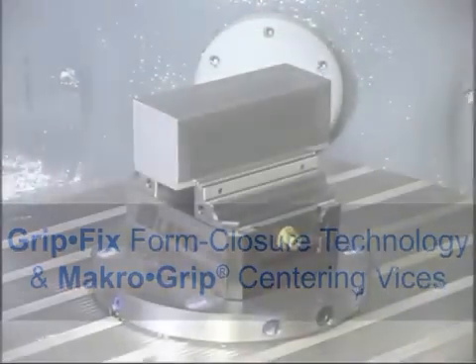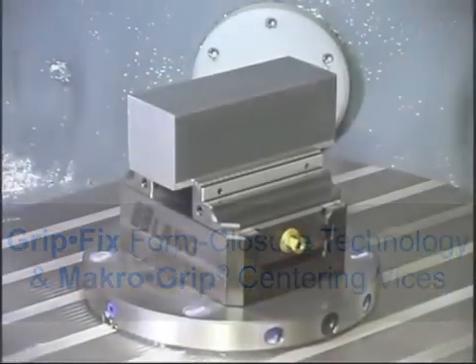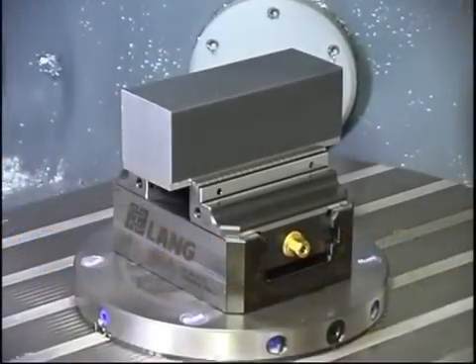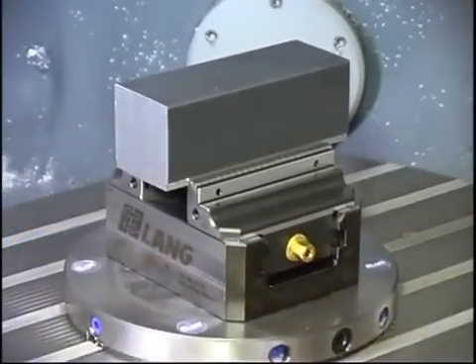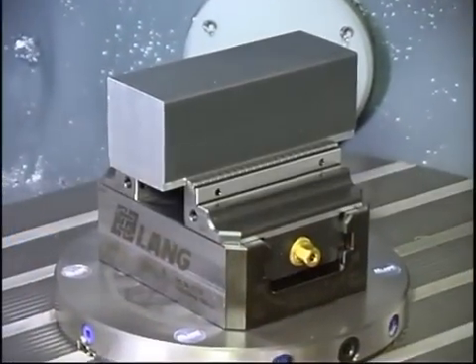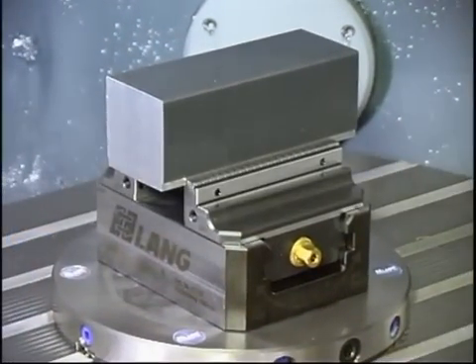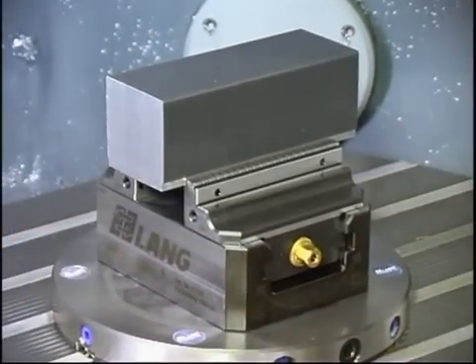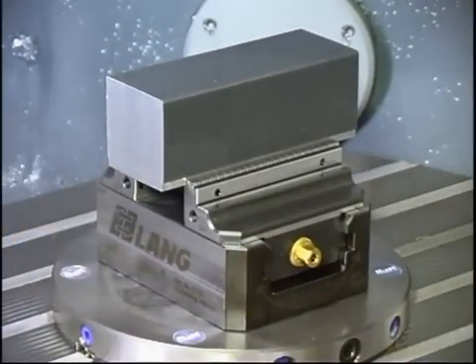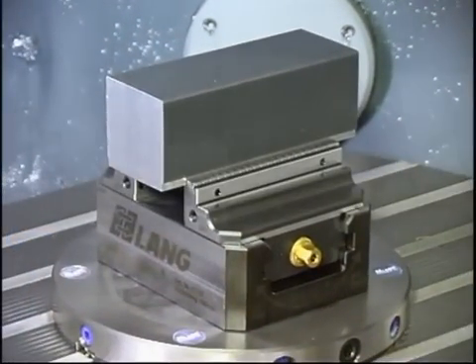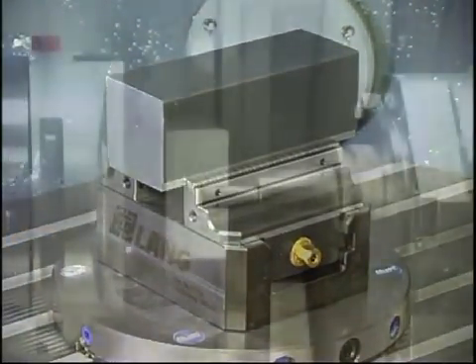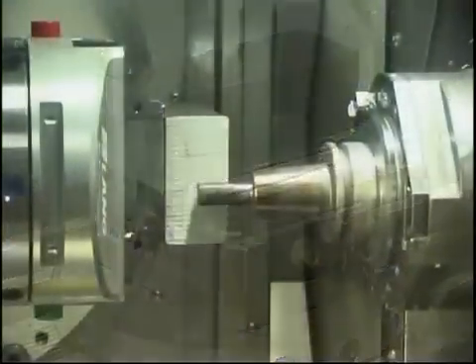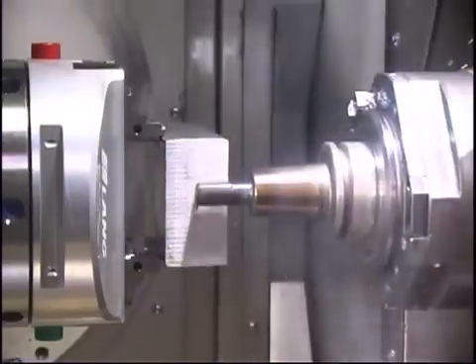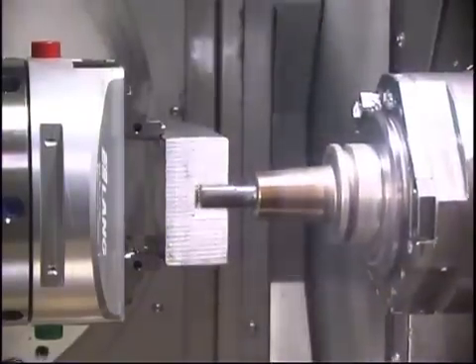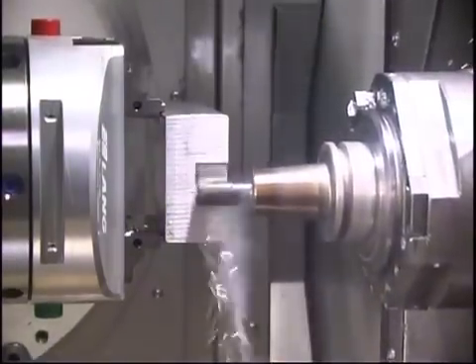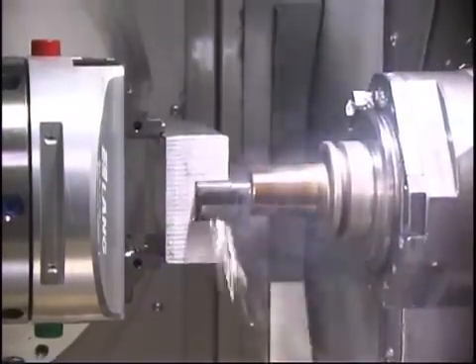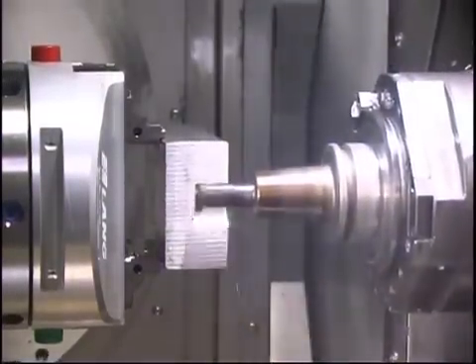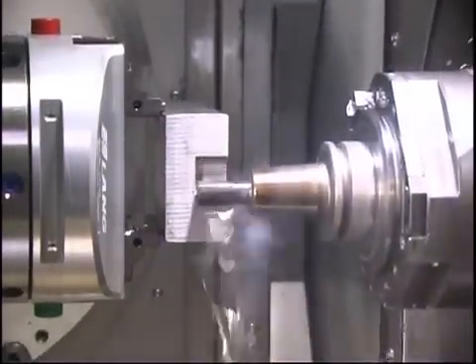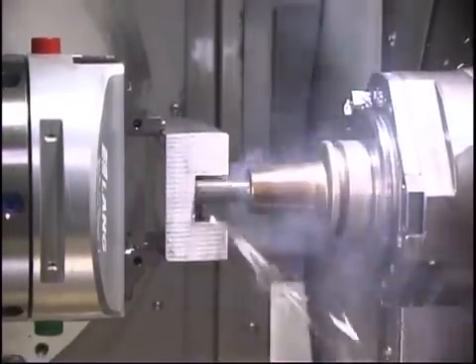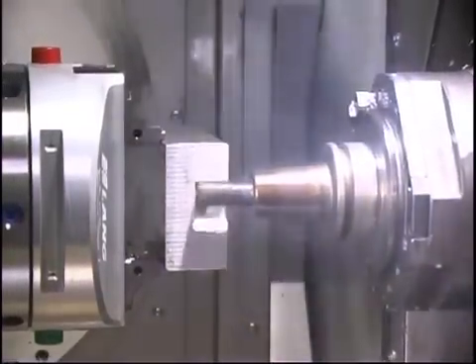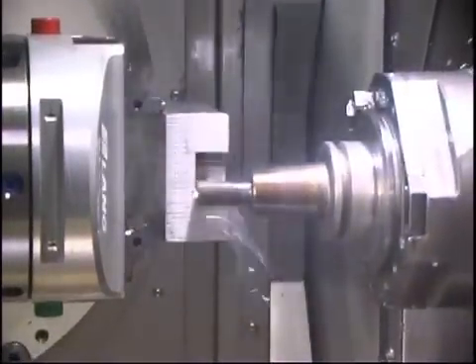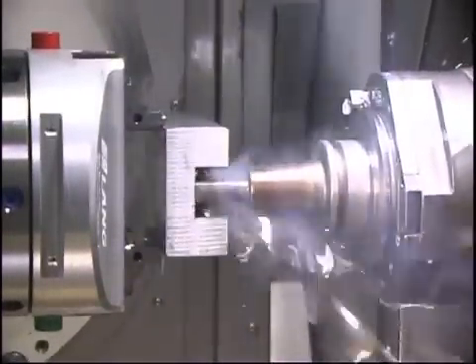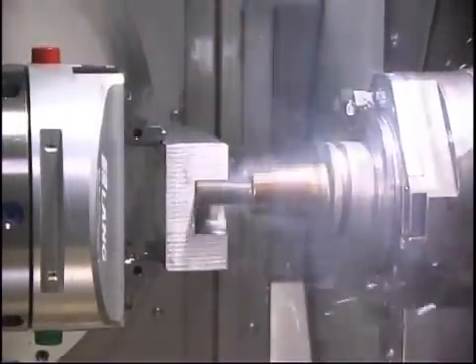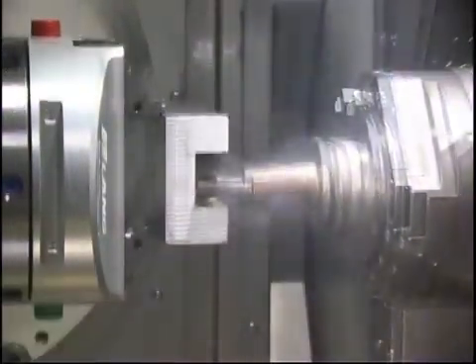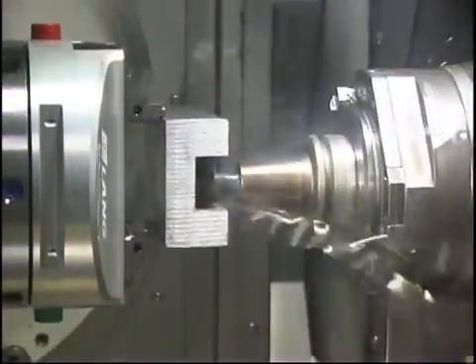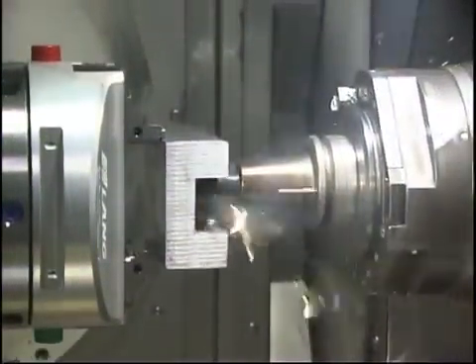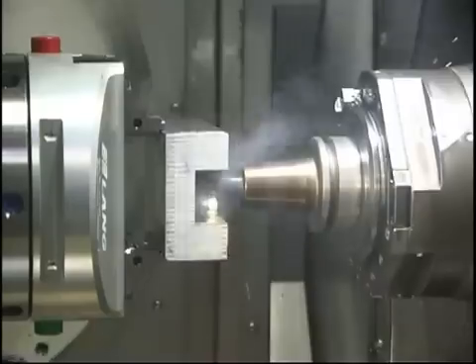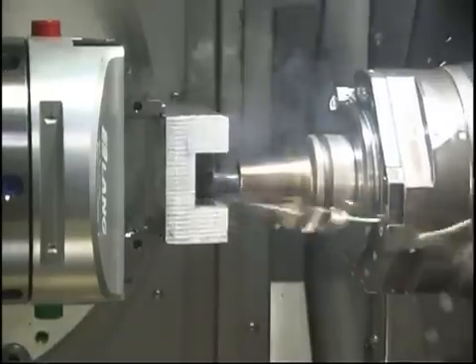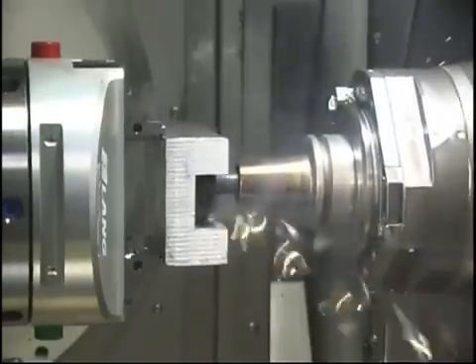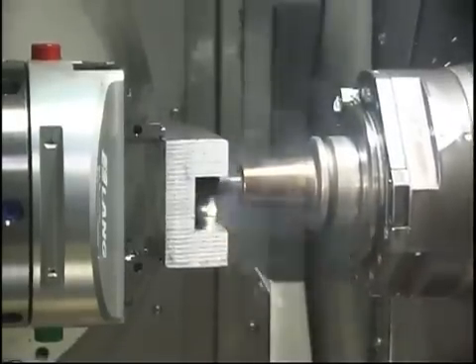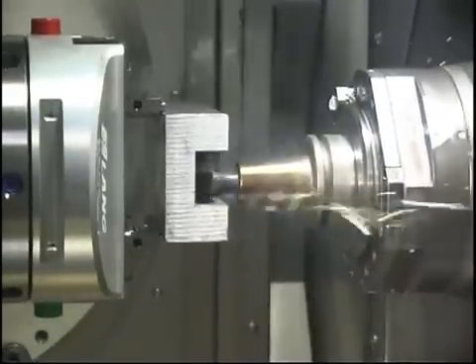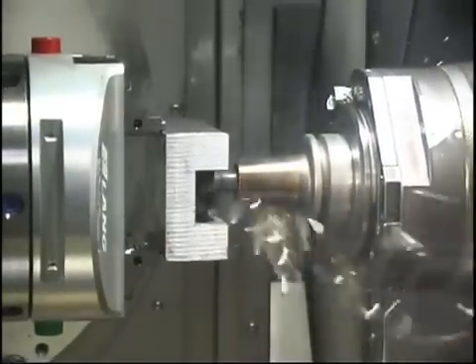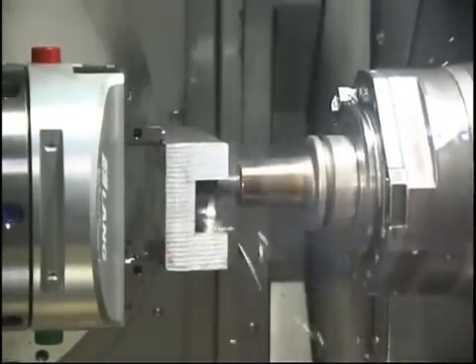GRIPFIX, the patented work holding system by Lung. GRIPFIX is based on a unique form closure technology that cannot be compared to any other system available on the market today.